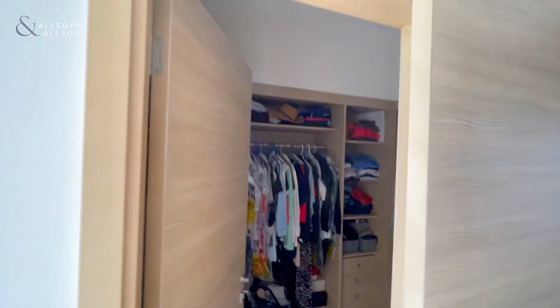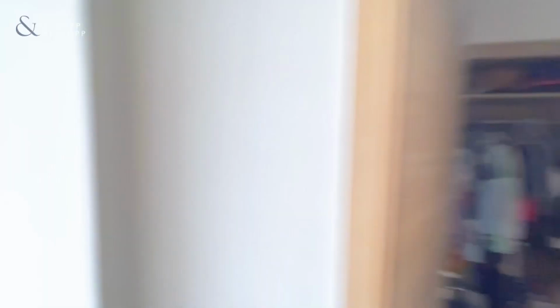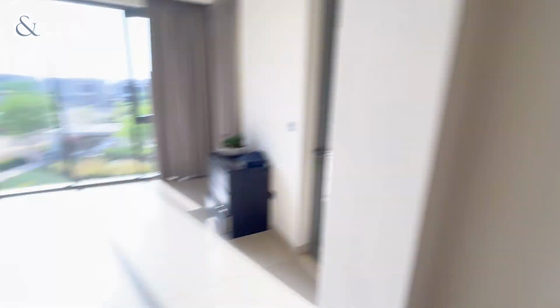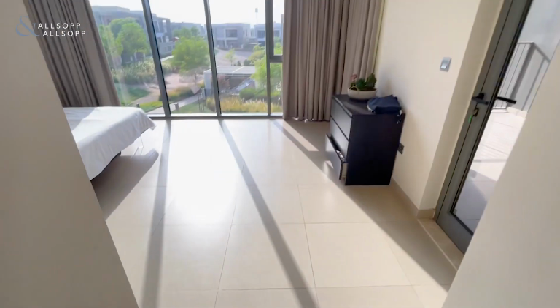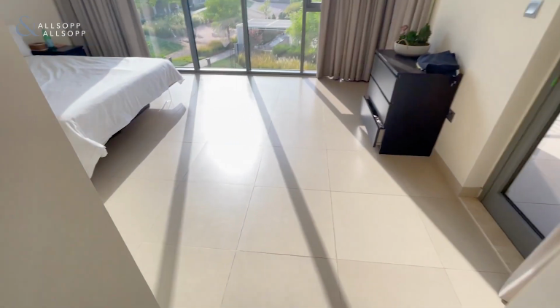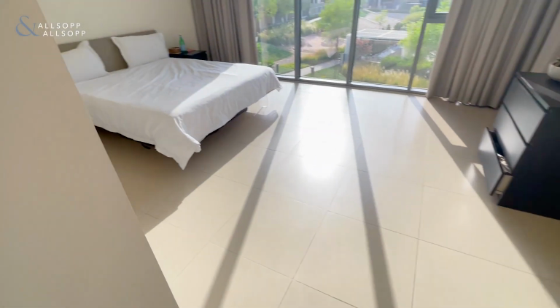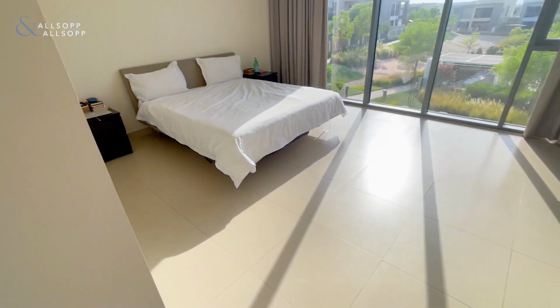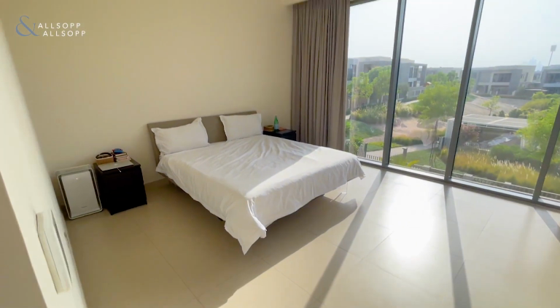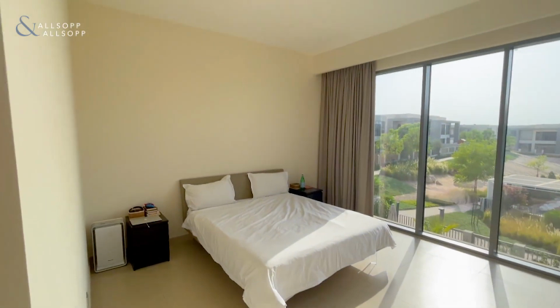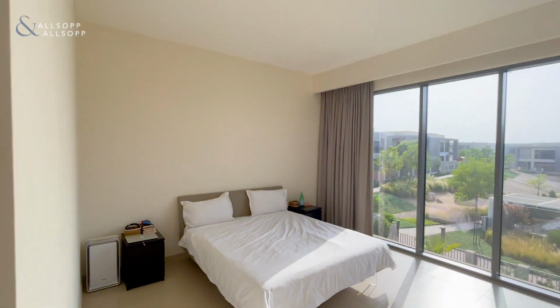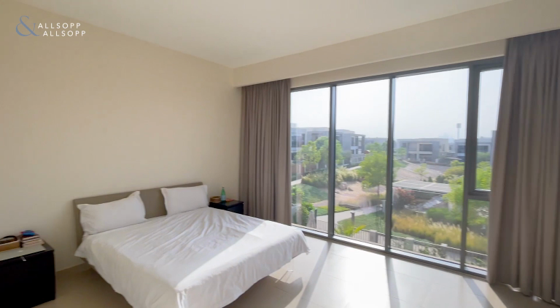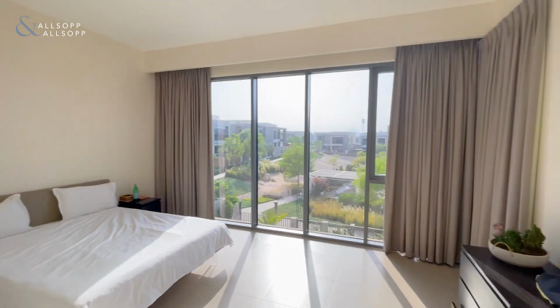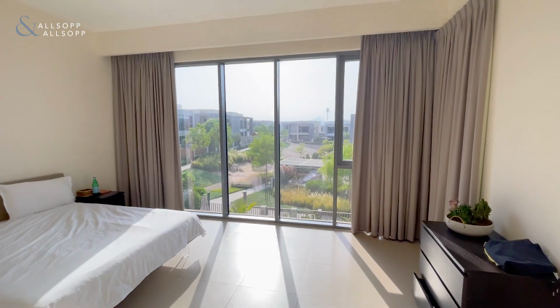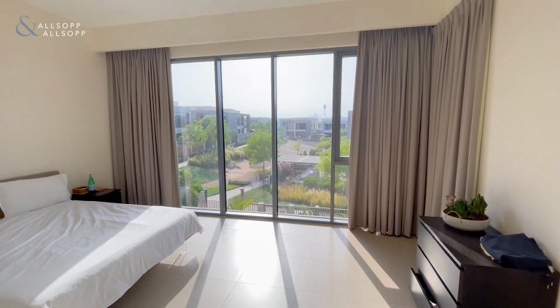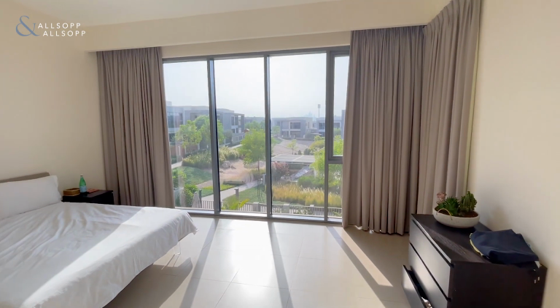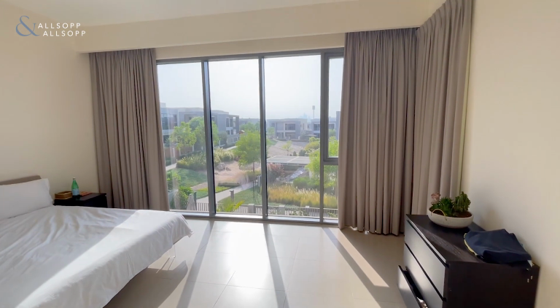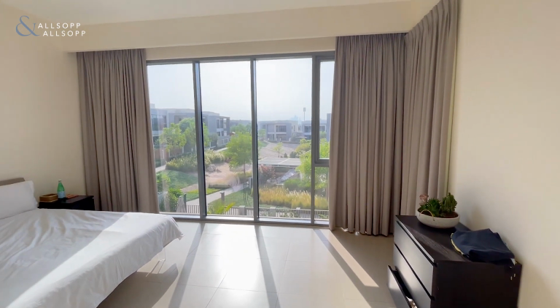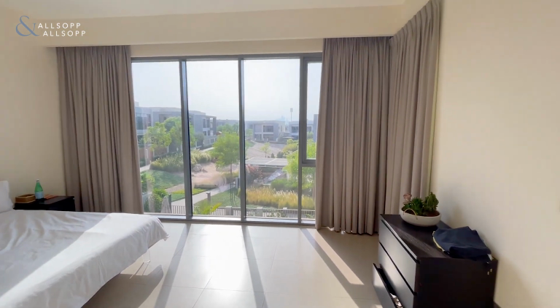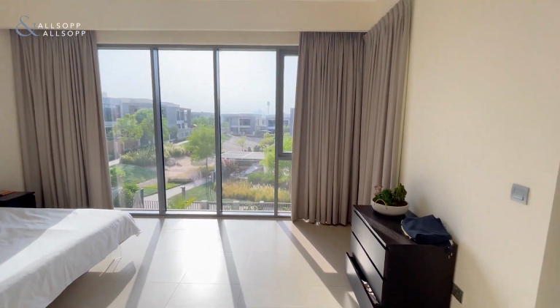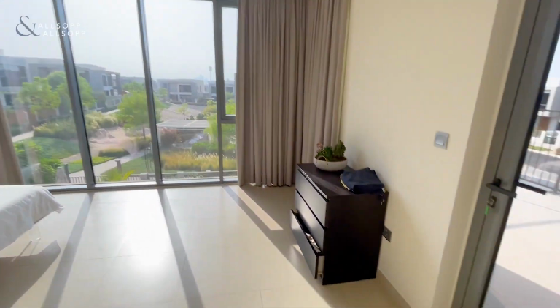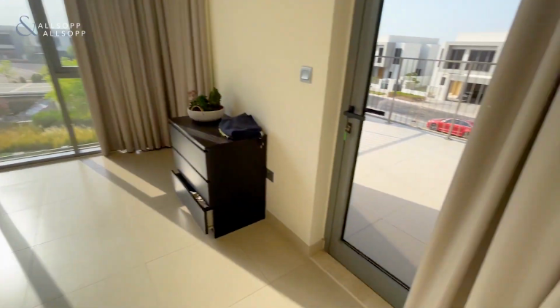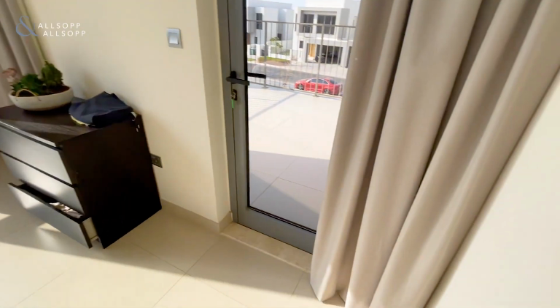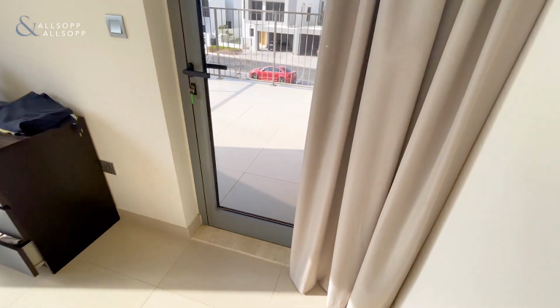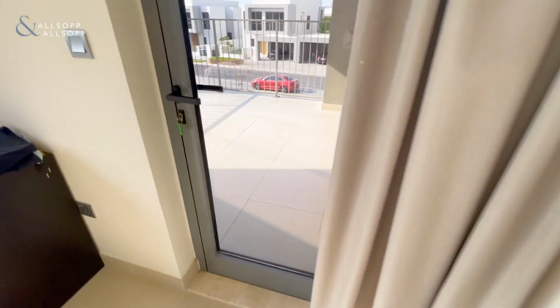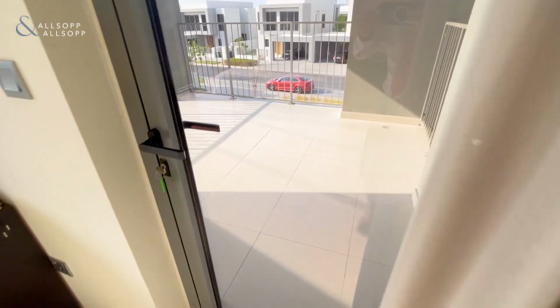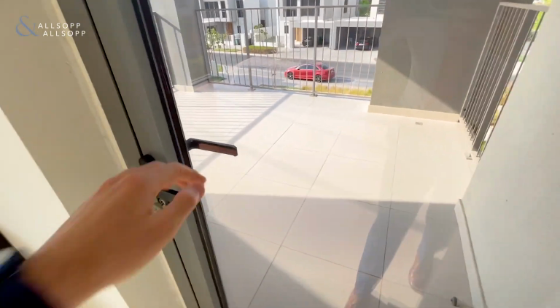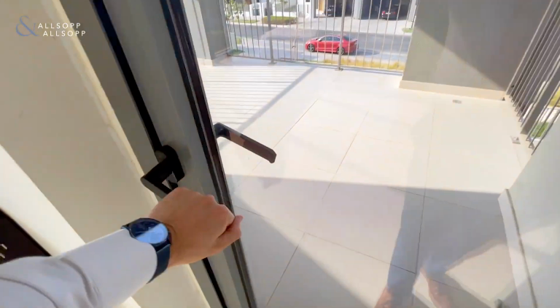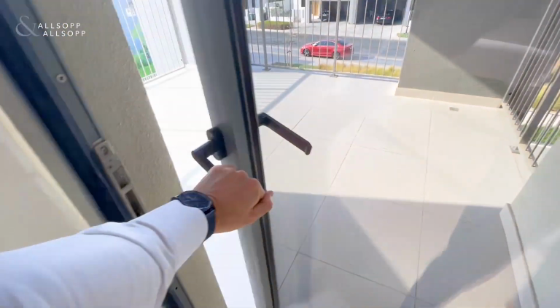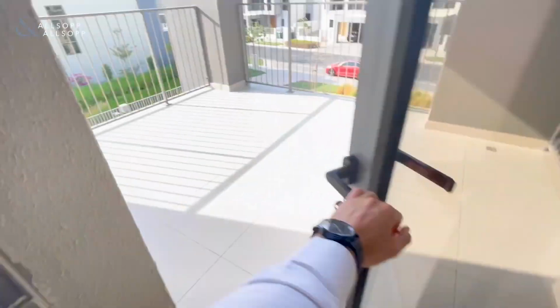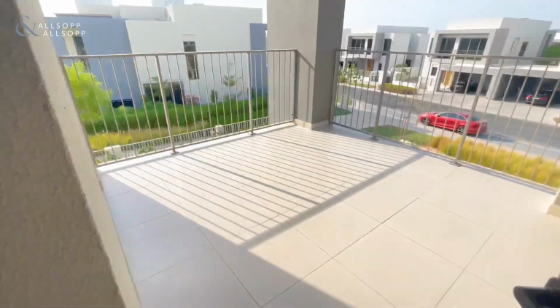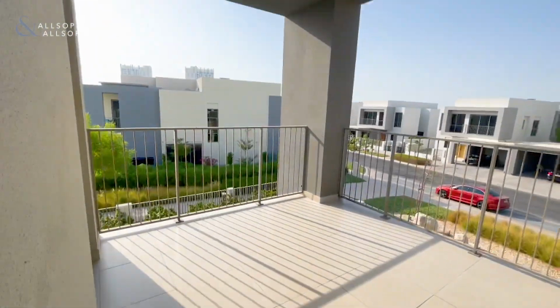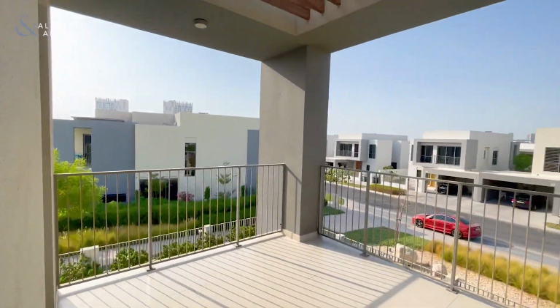And then your master bedroom with a great big view of the park area and a balcony, as you can see.